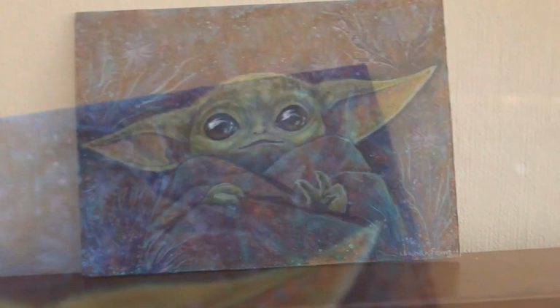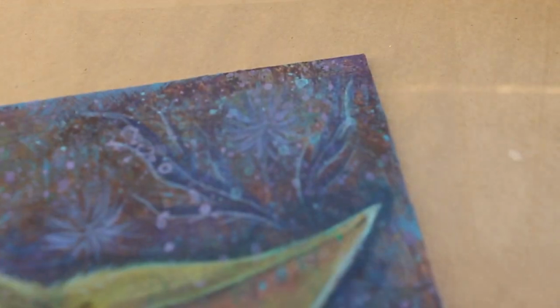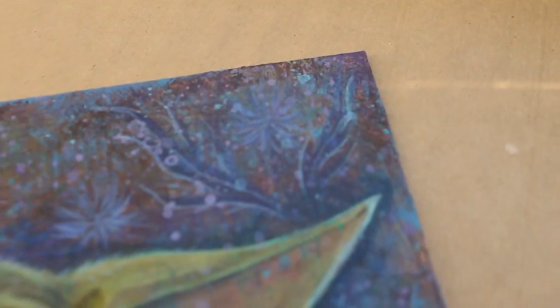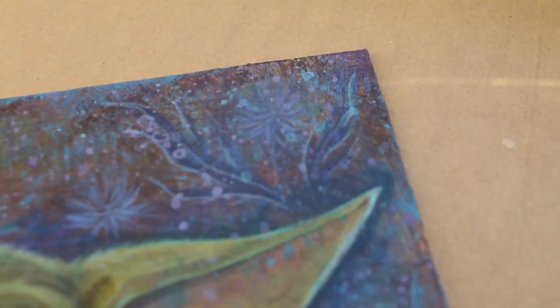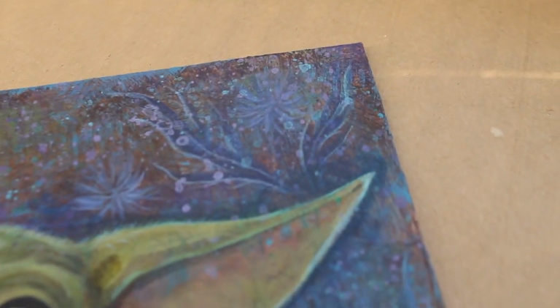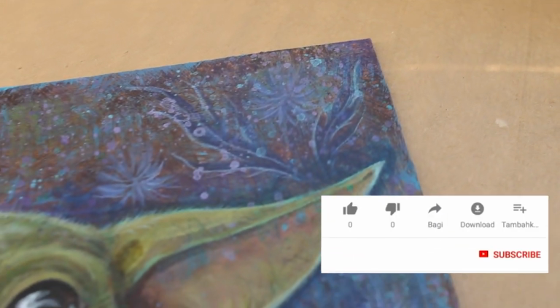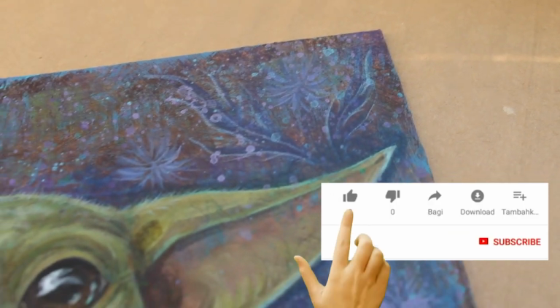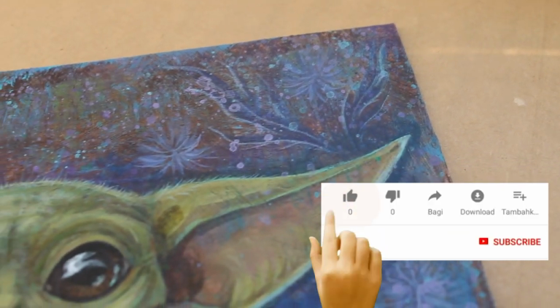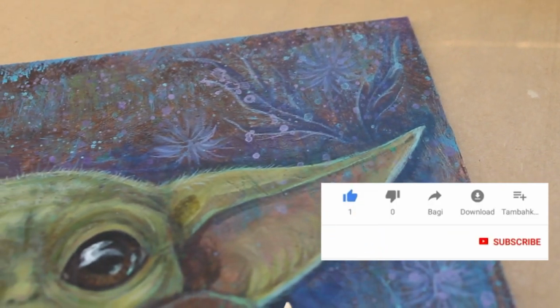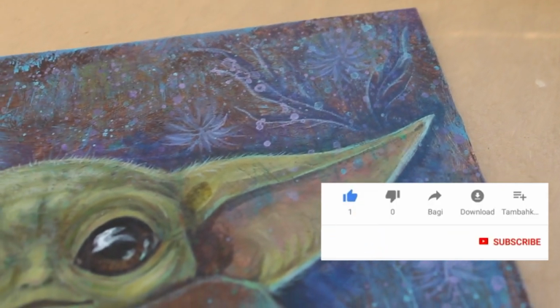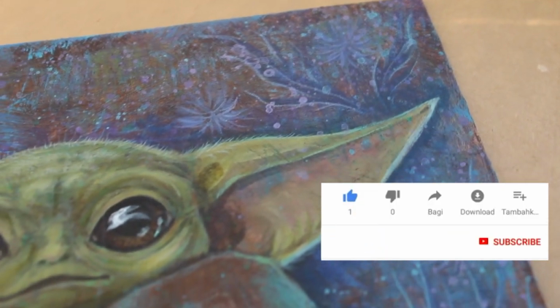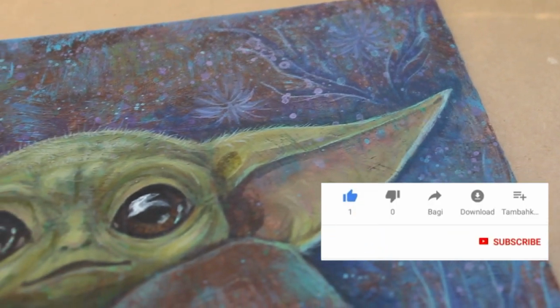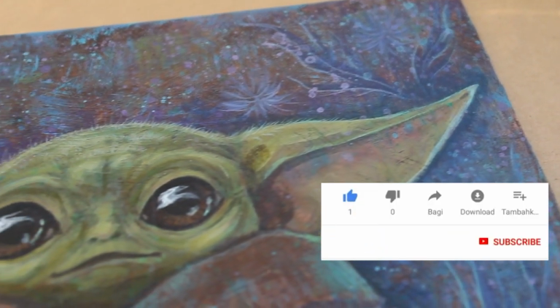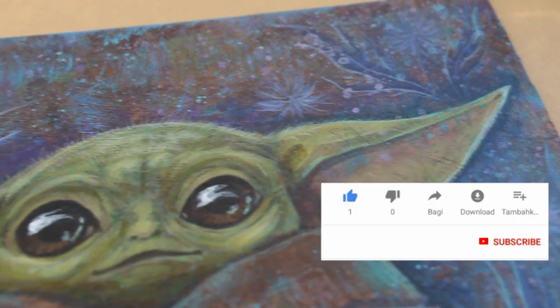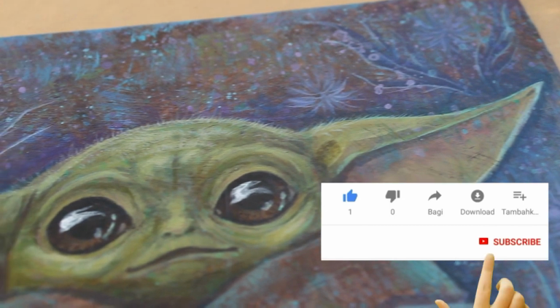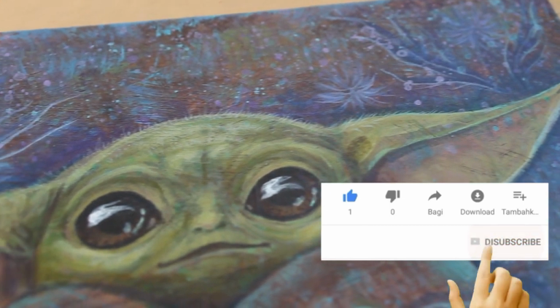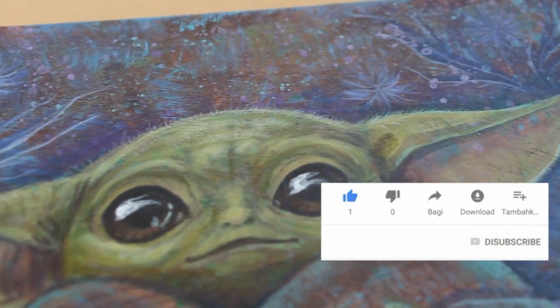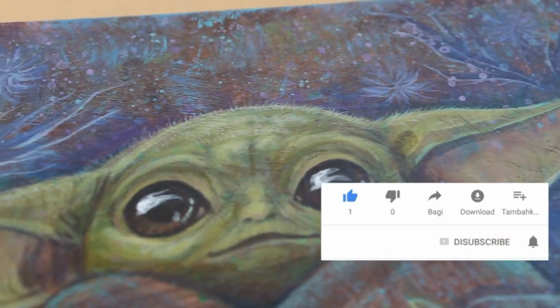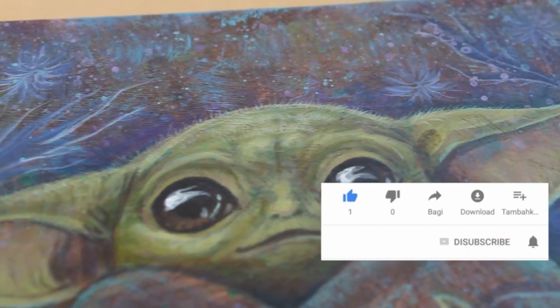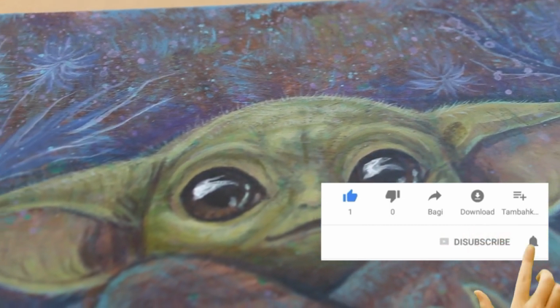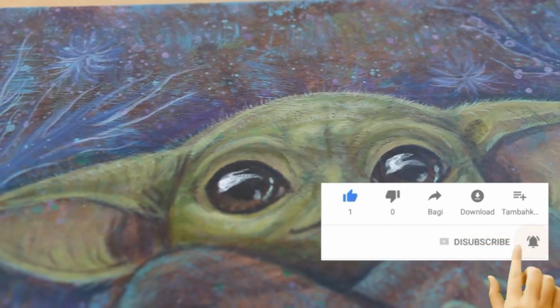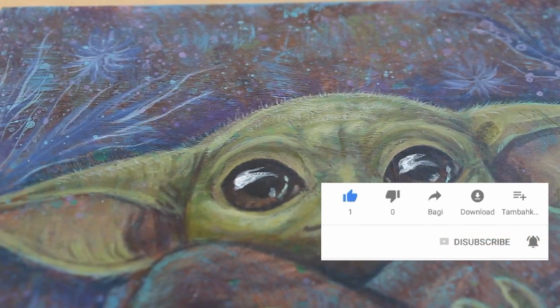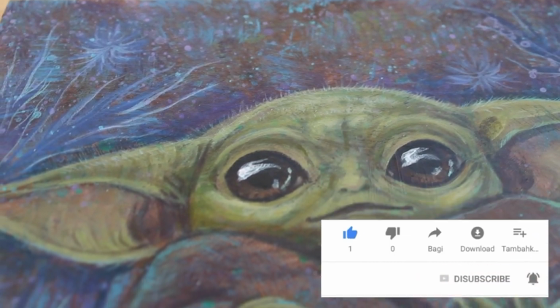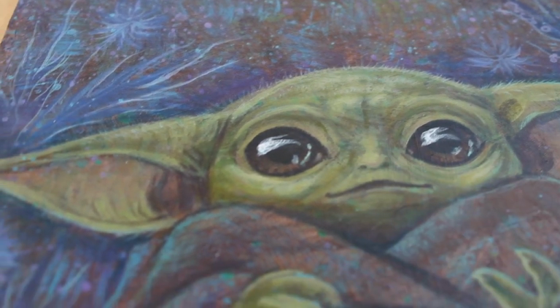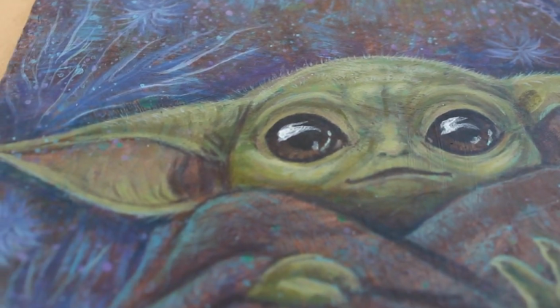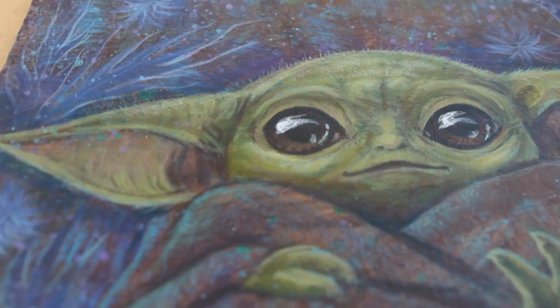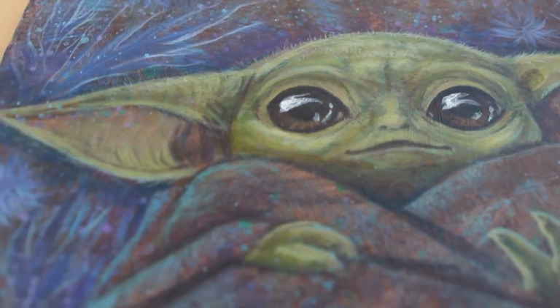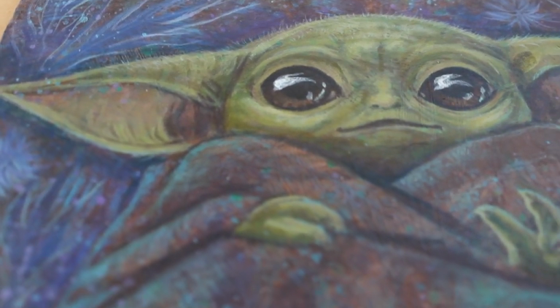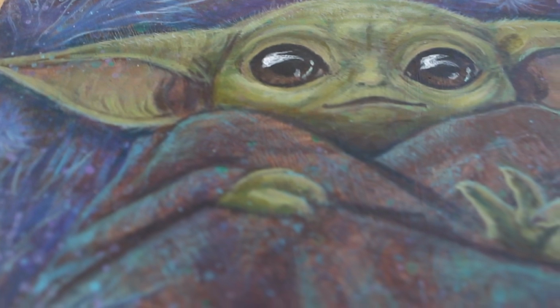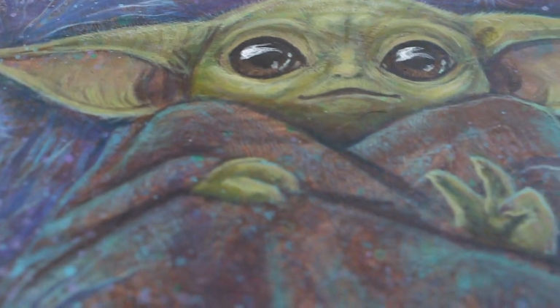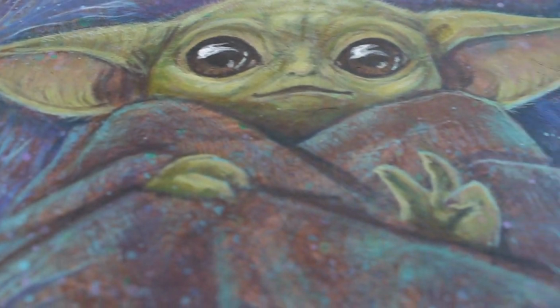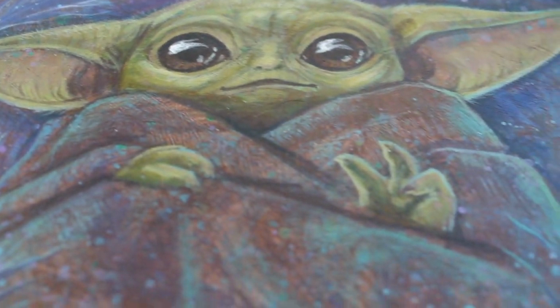Share this video if you like it, give me a thumbs up for the Baby Yoda portrait, and be sure you're subscribed so you don't miss the next video. Thank you so much for watching — see you in the next videos!